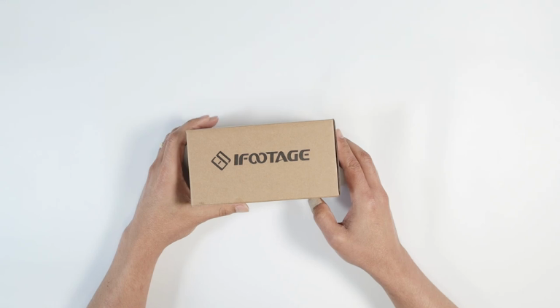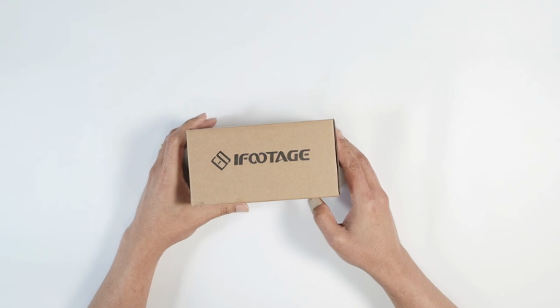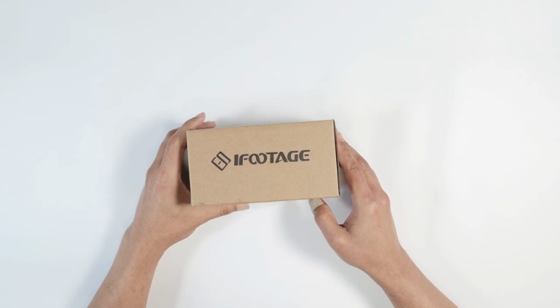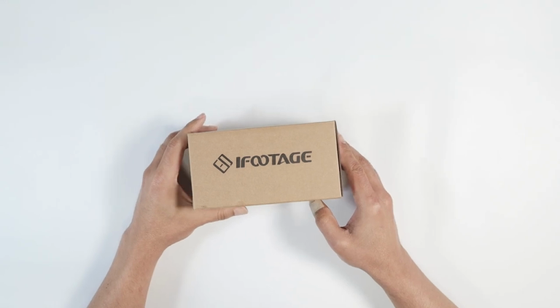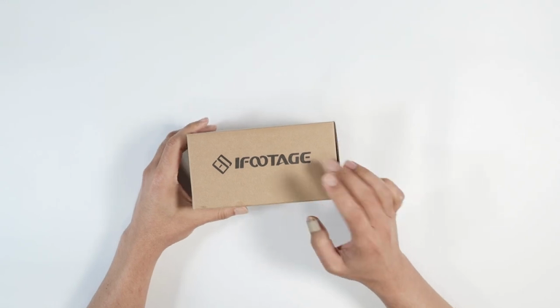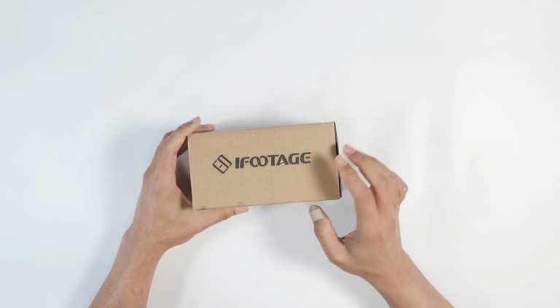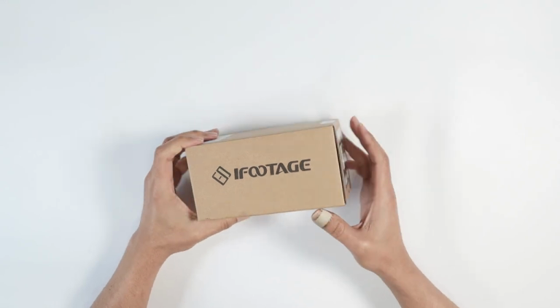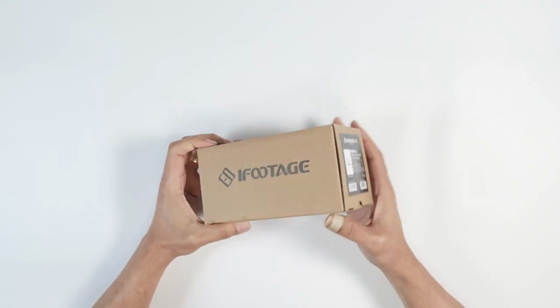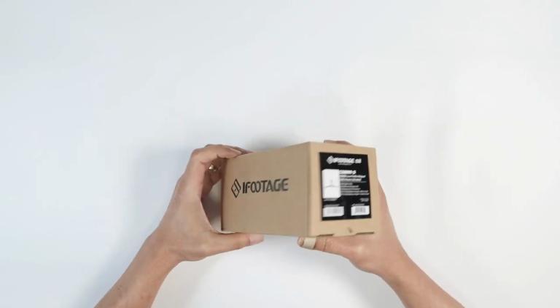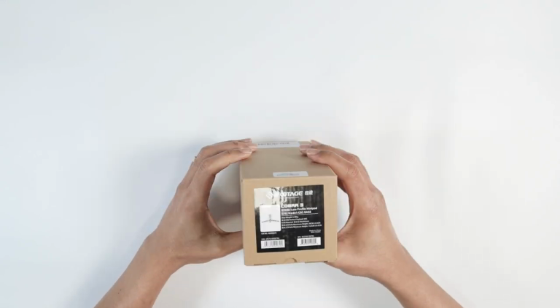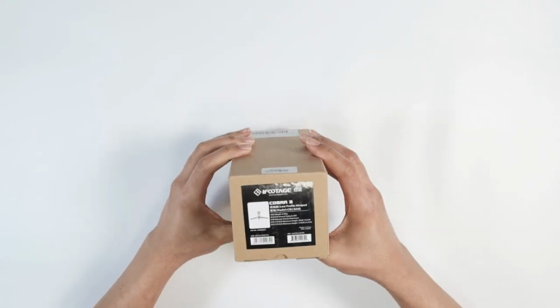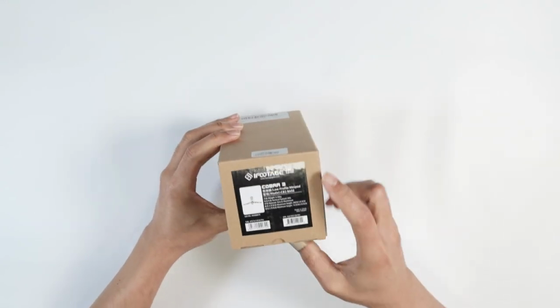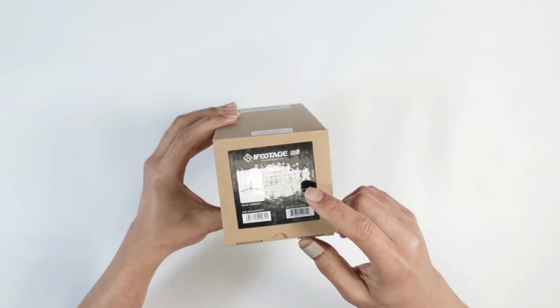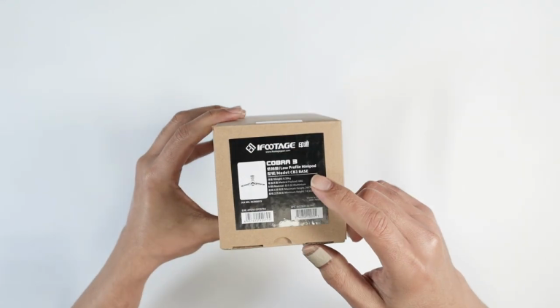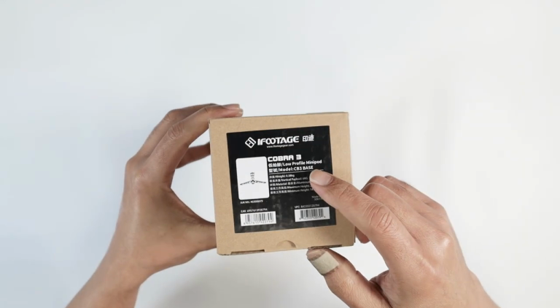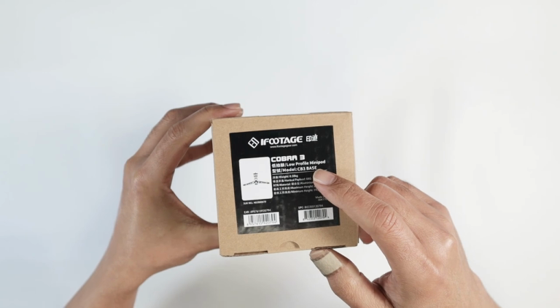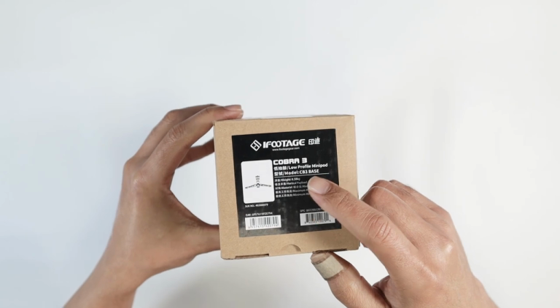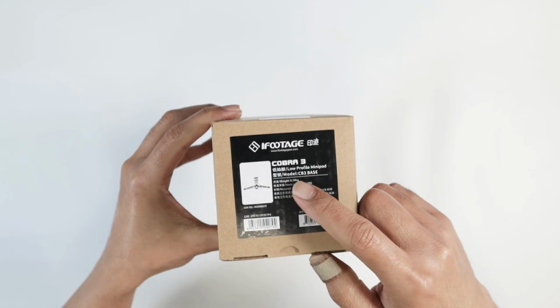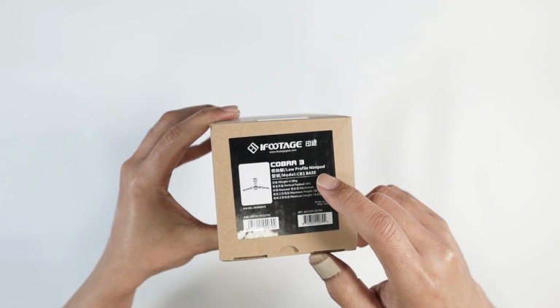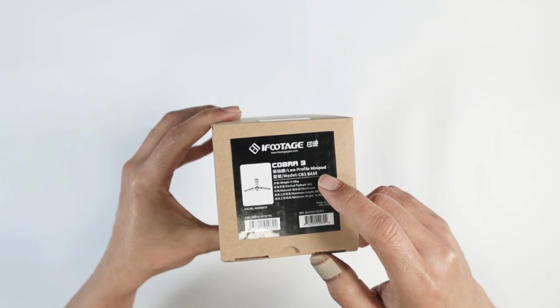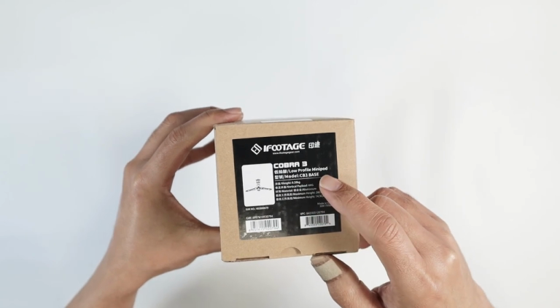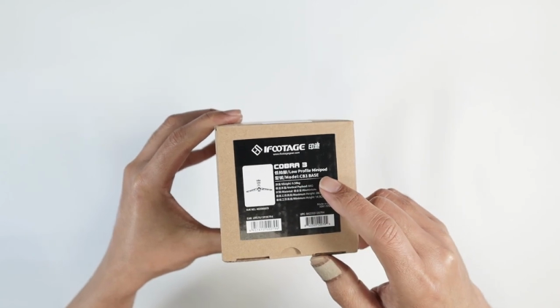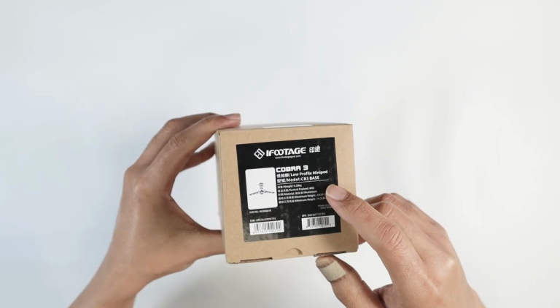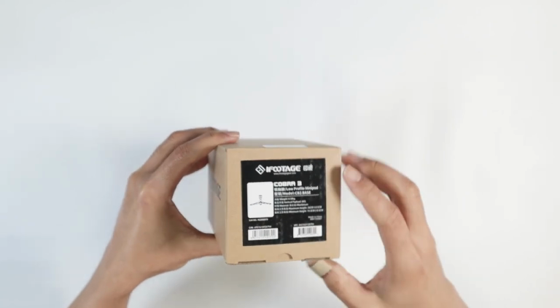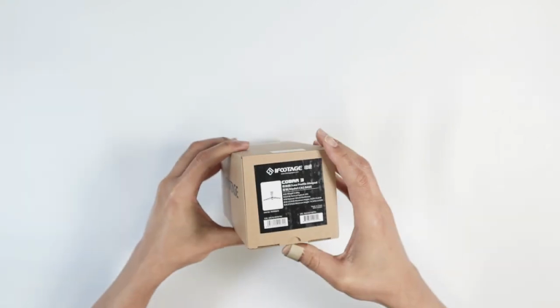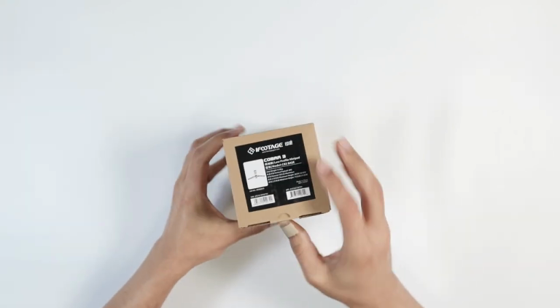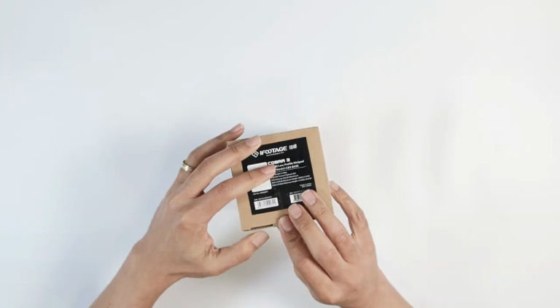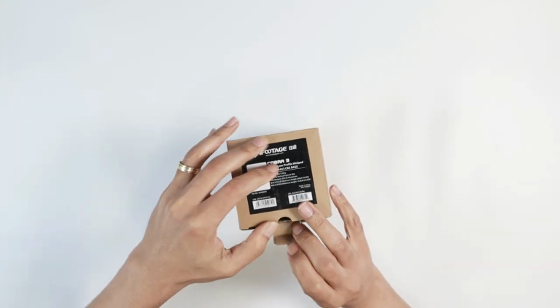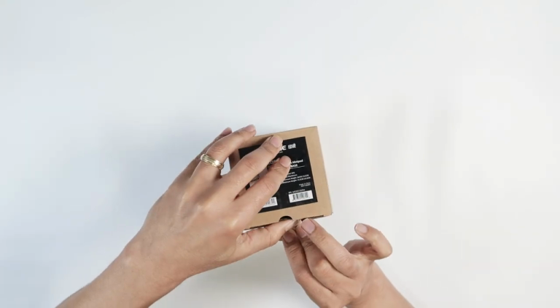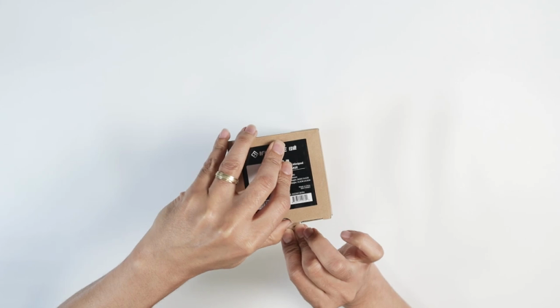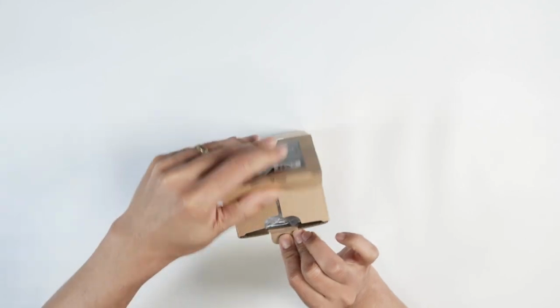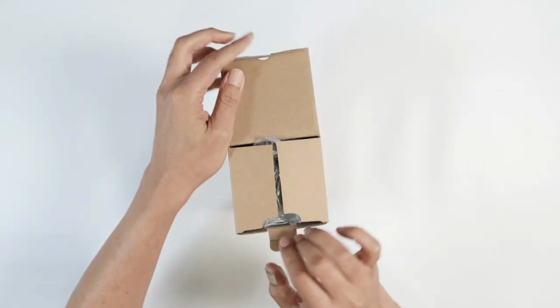Hello guys, this is a quick unbox of this iFootage that I got from Amazon. This is the Cobra 3 low-profile mini pod. So let's just get started with this unbox.